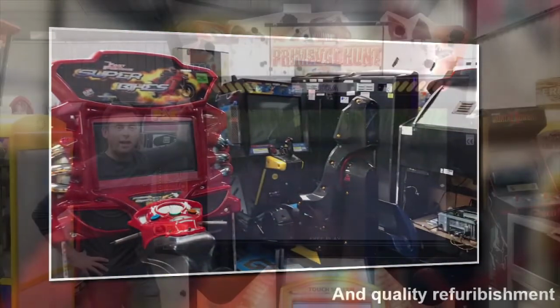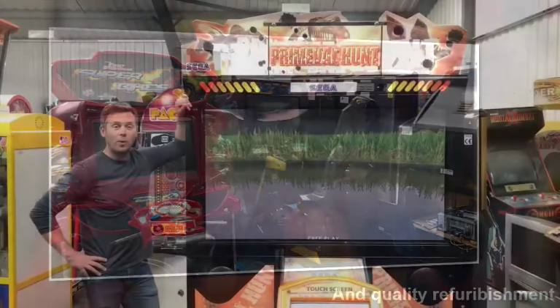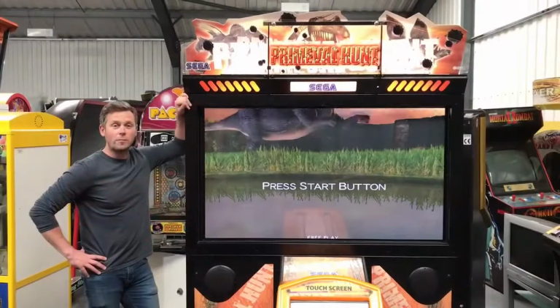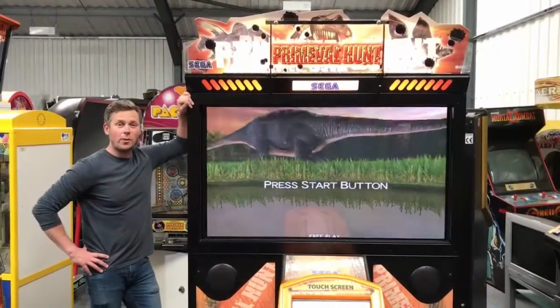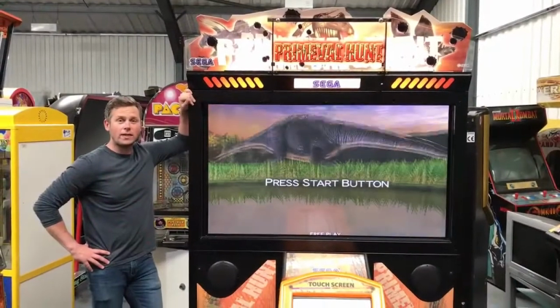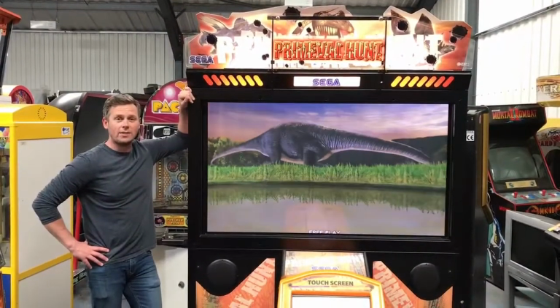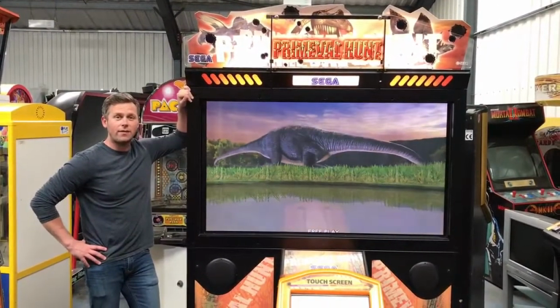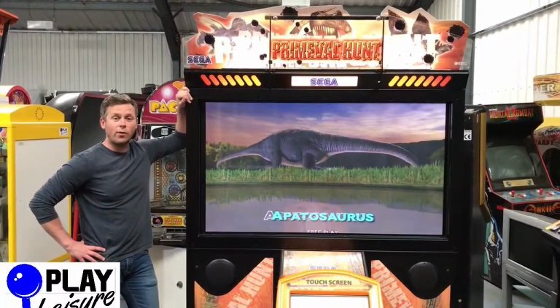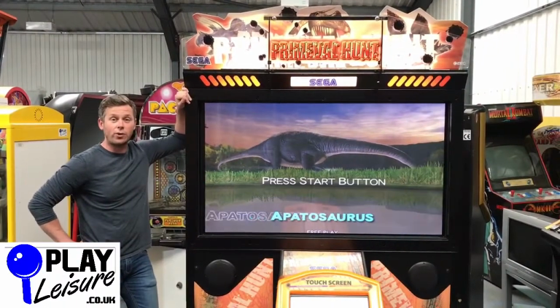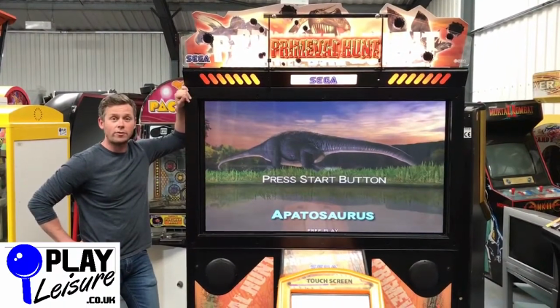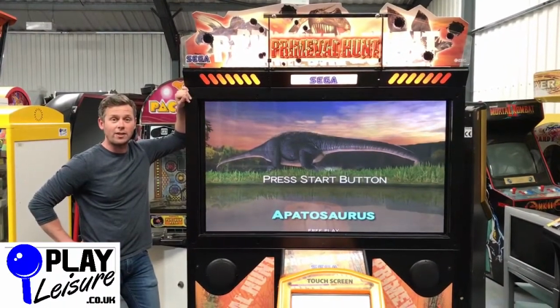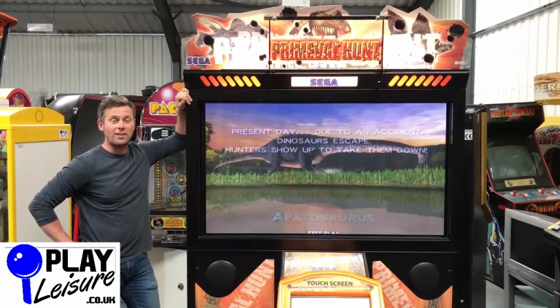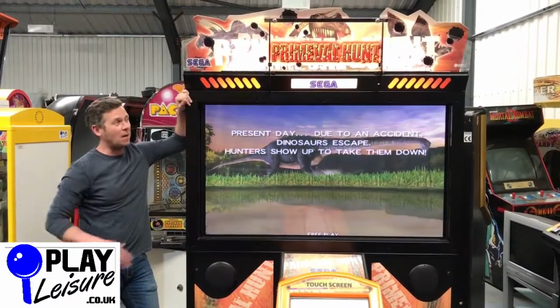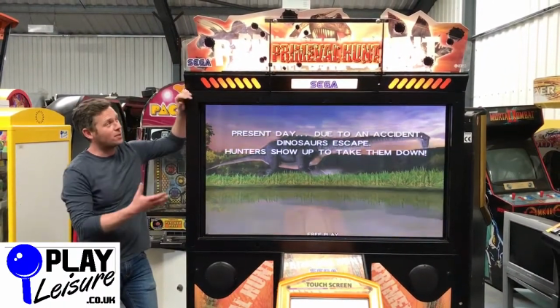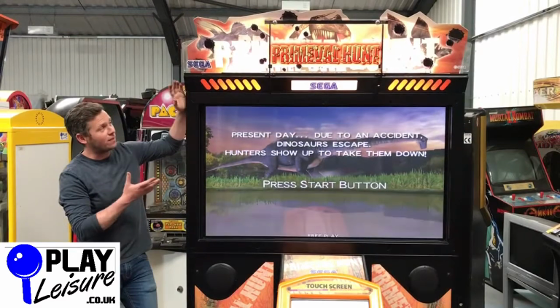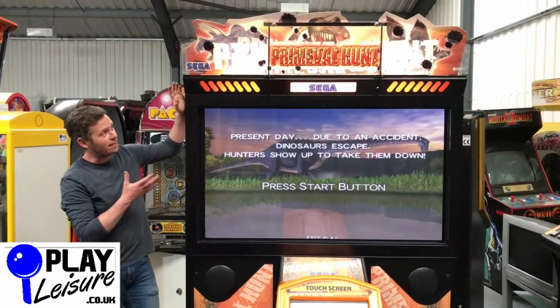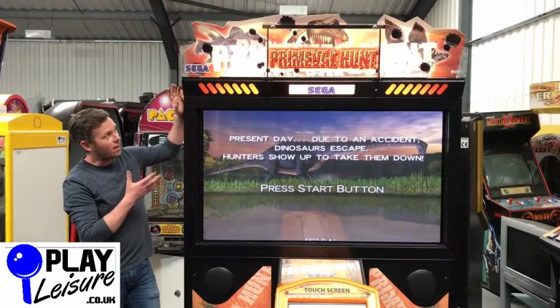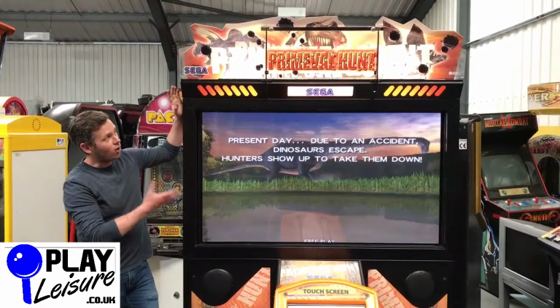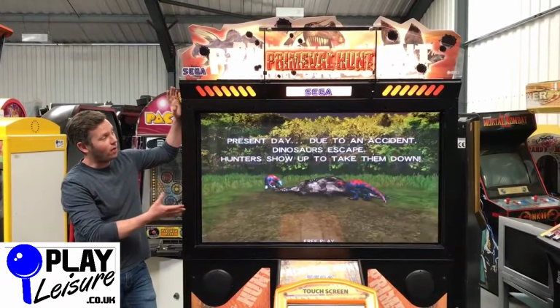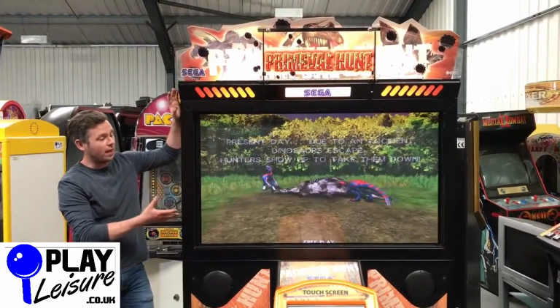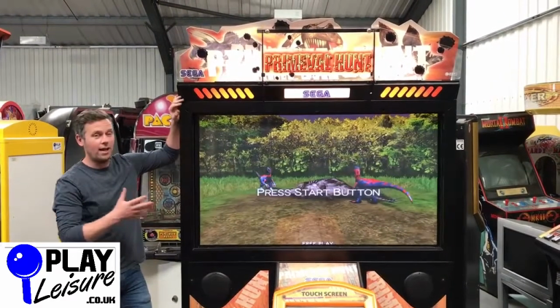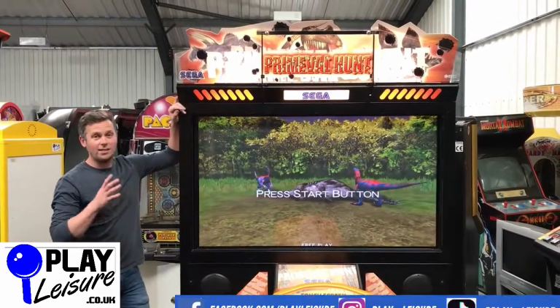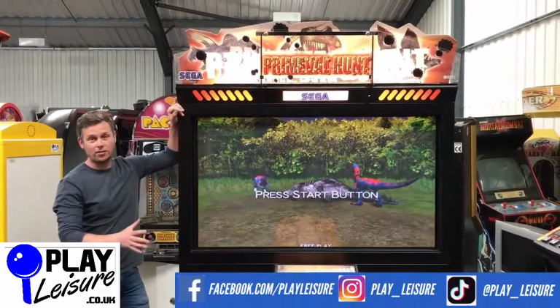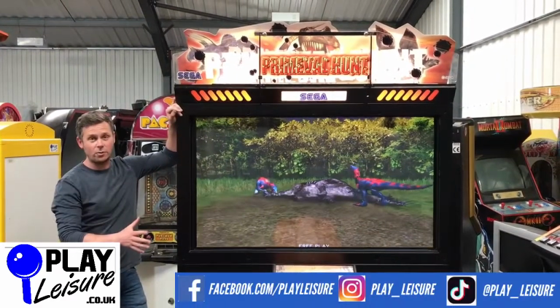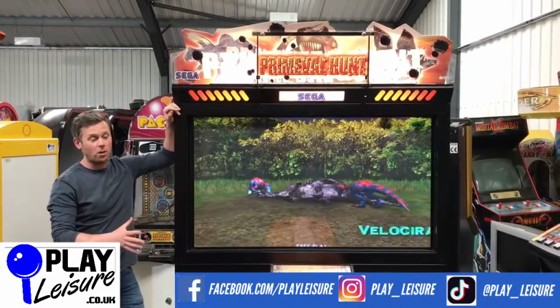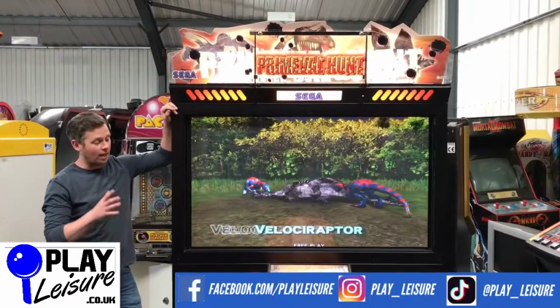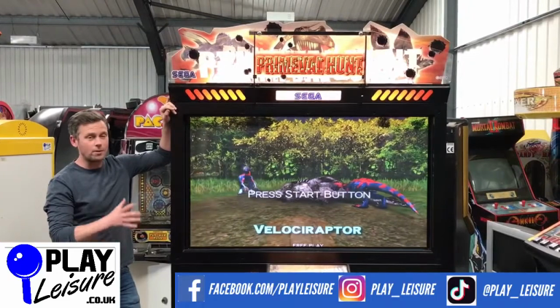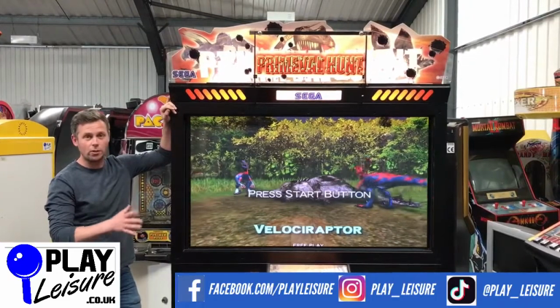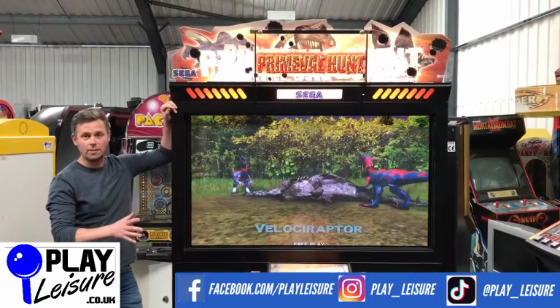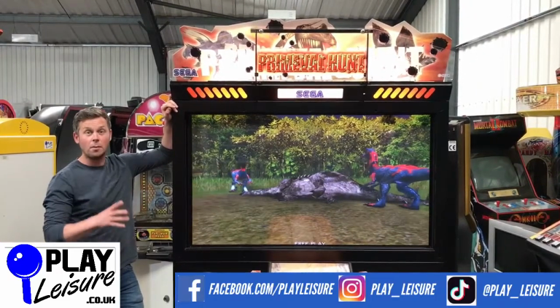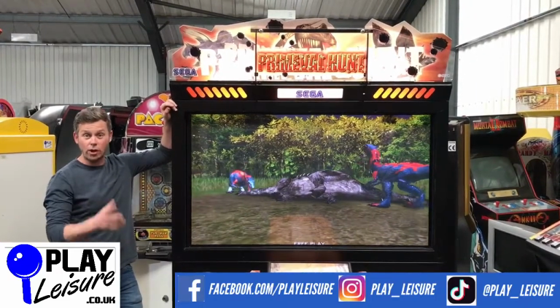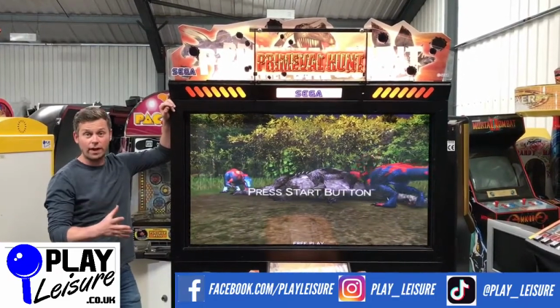Hello and welcome to the Bay Ledger Warehouse in Exeter, Devon. Today we have this absolutely fantastic Primal Hunt from SEGA, and it's a deluxe version as well, so it is absolutely massive. It's a really fun game.